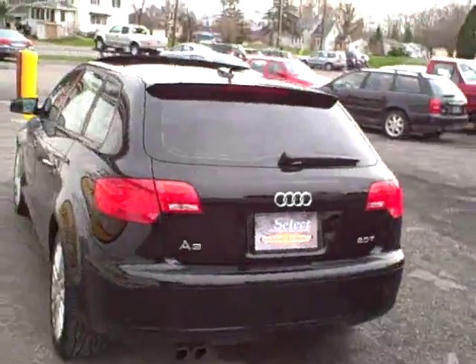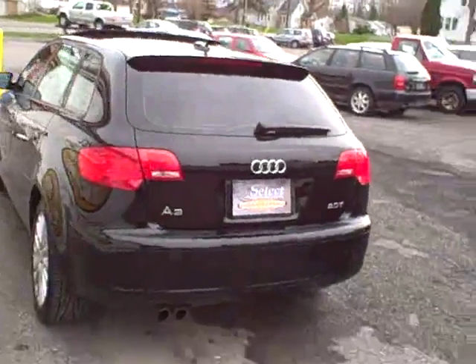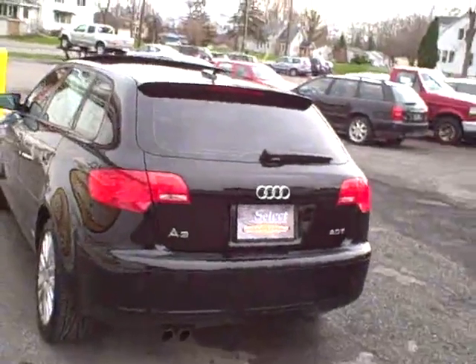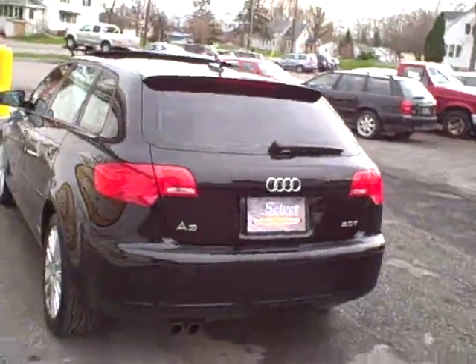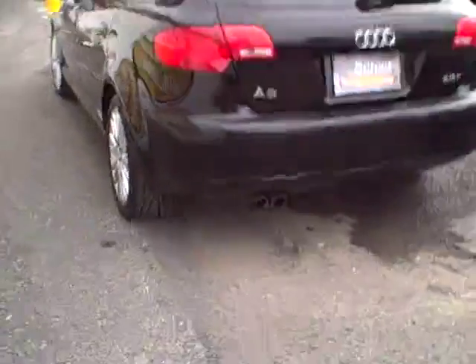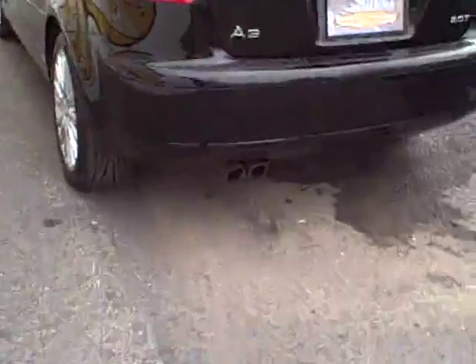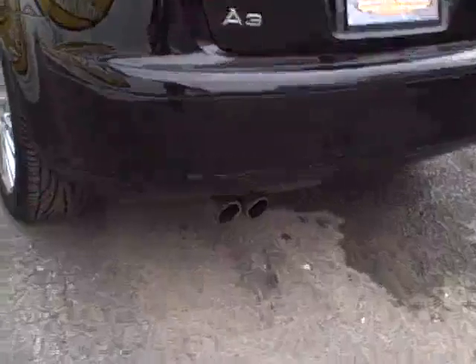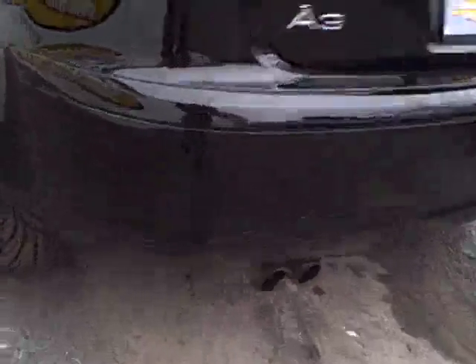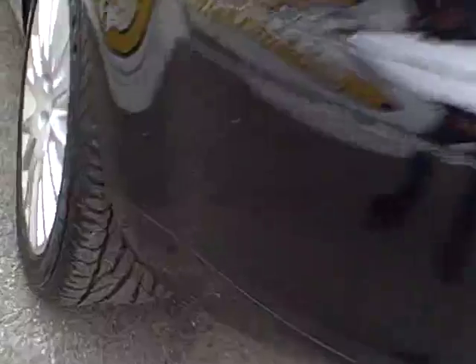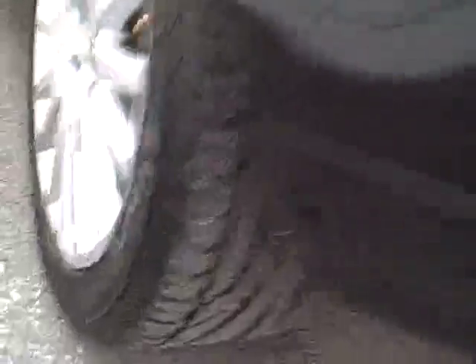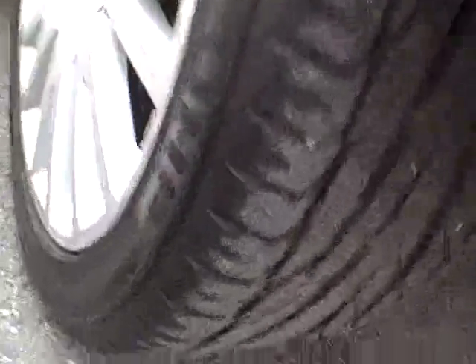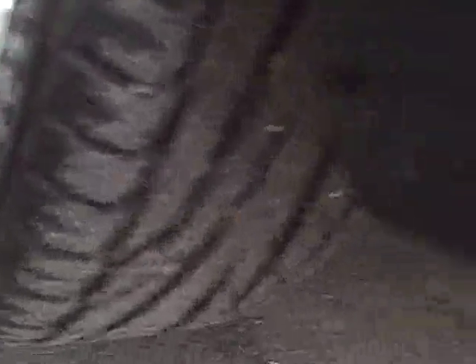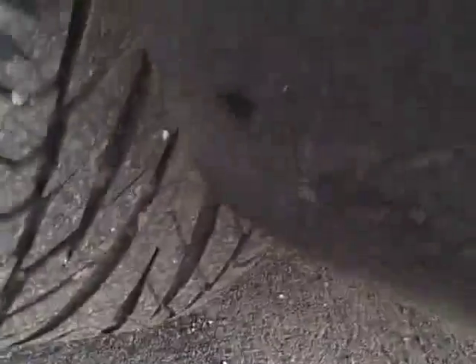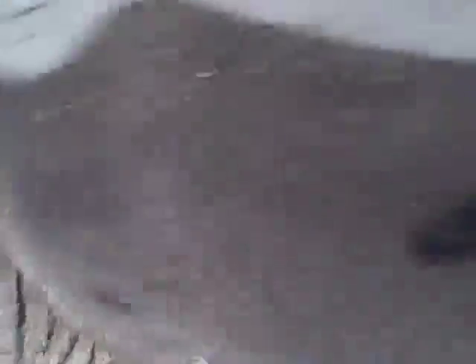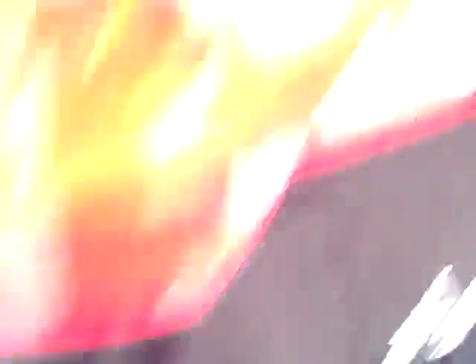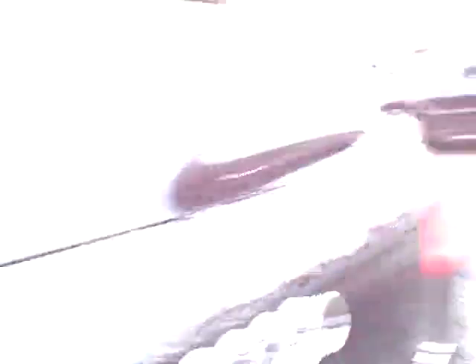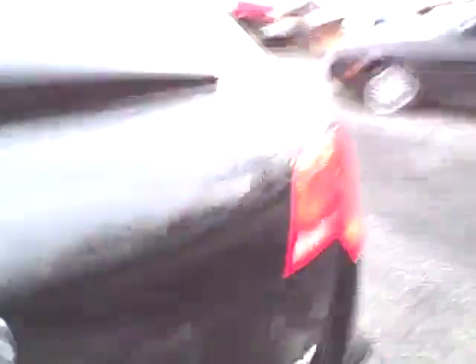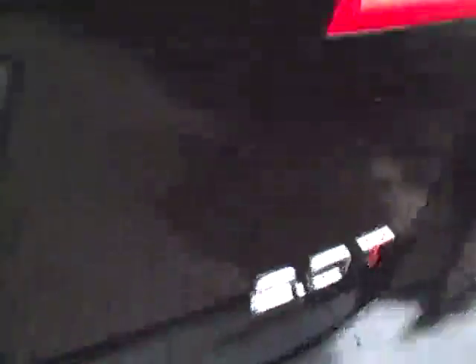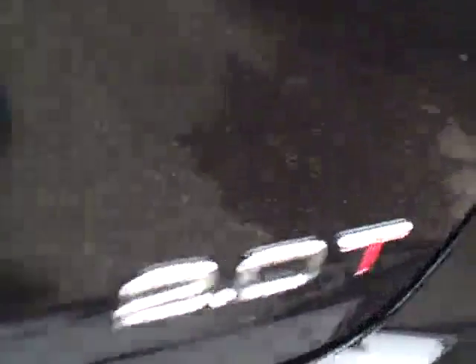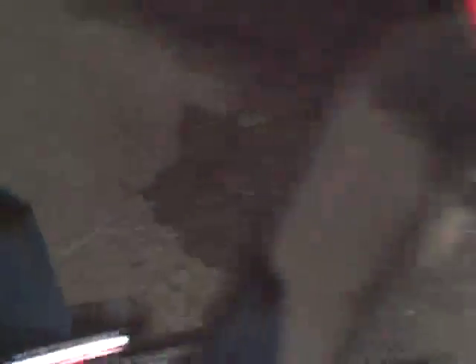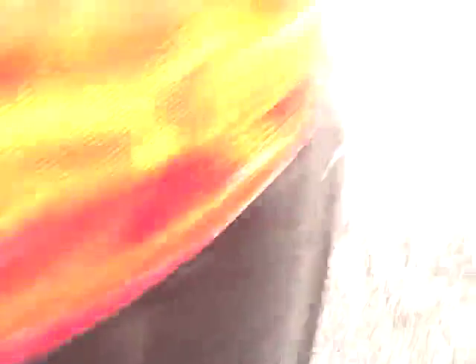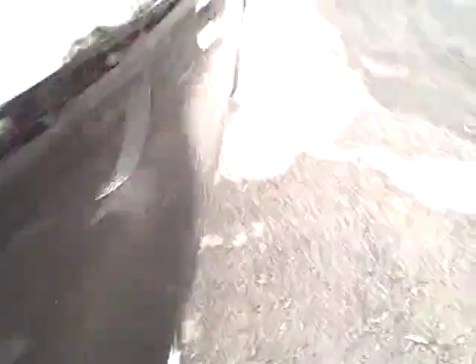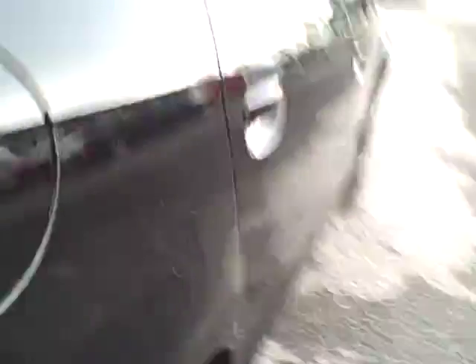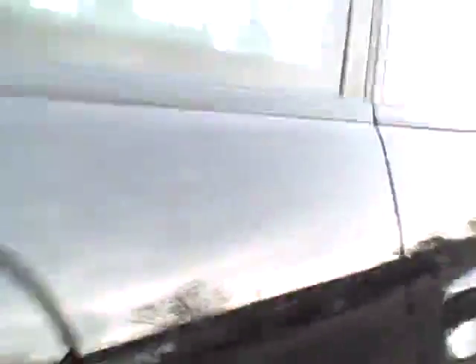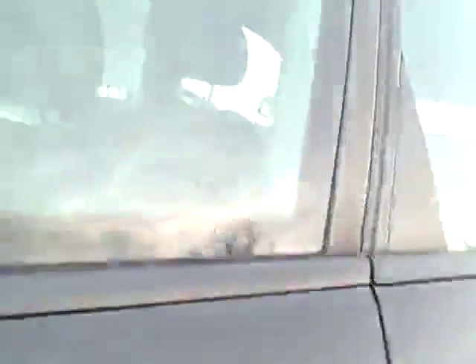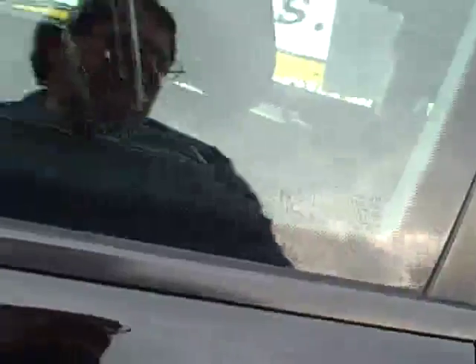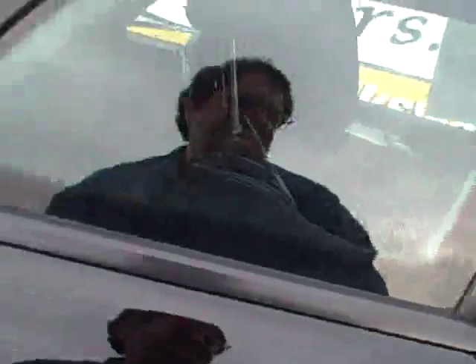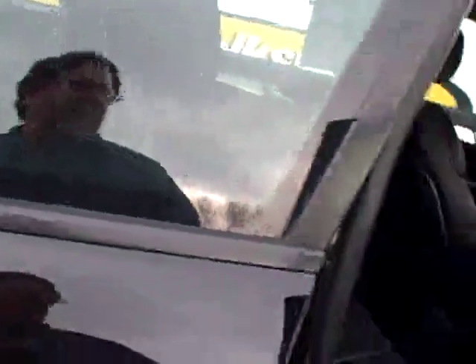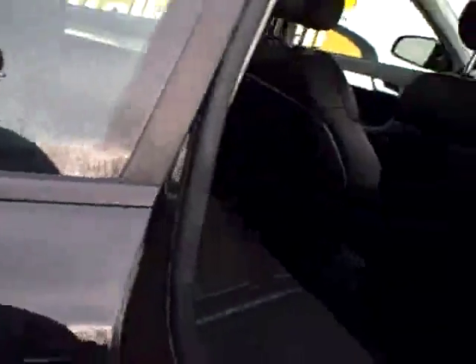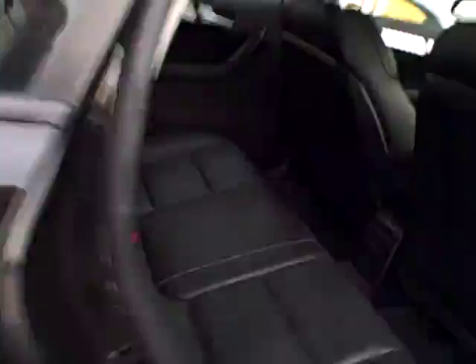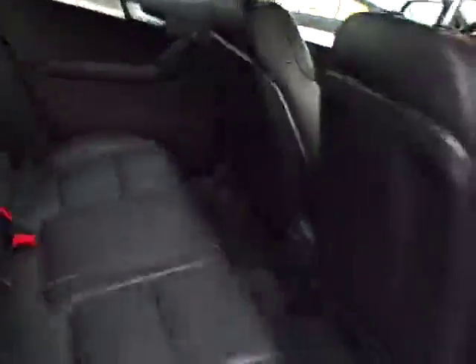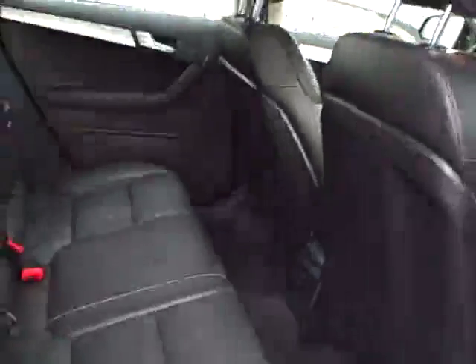Here's a view from the rear — the twin tailpipe exhaust, all stock, no worries there. The two-liter turbo power plant is used in many of the Audi and Volkswagen models.